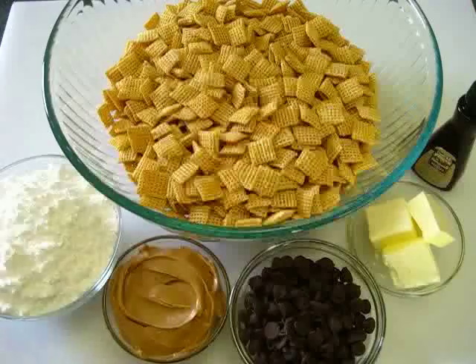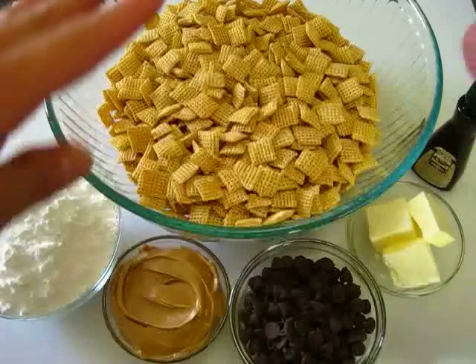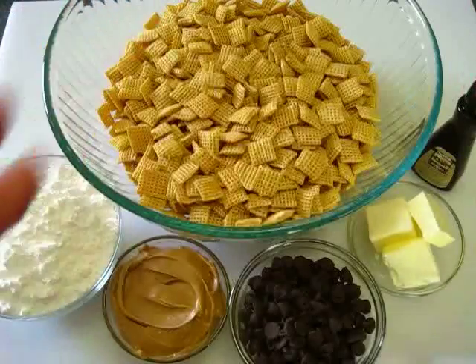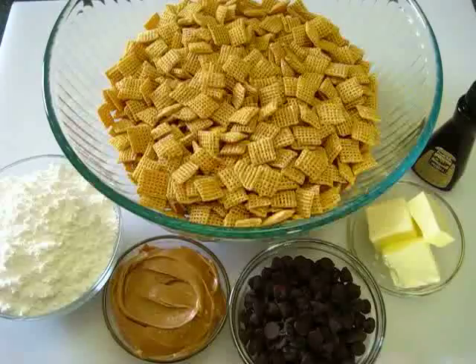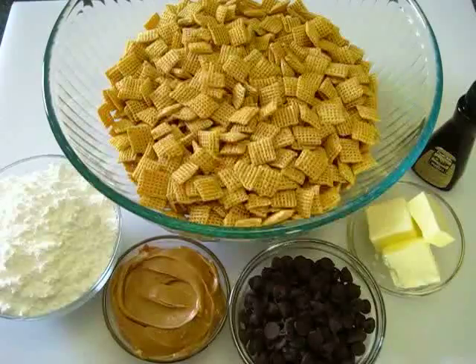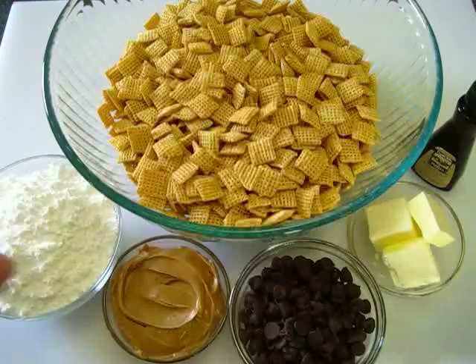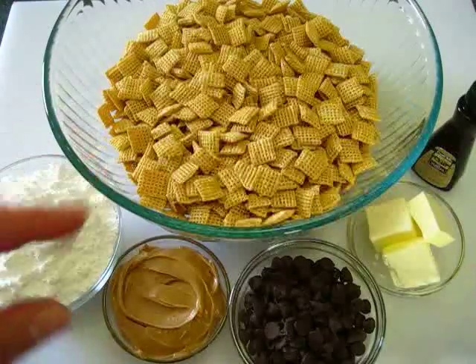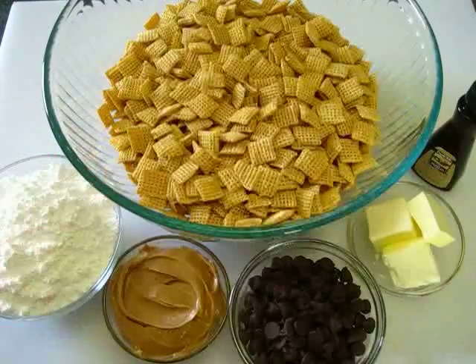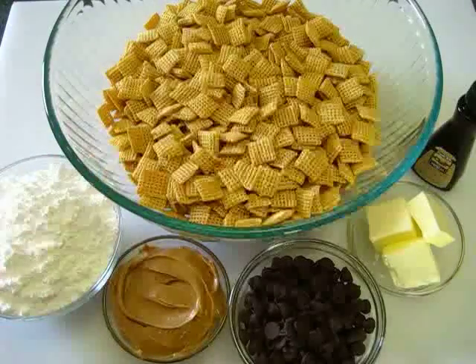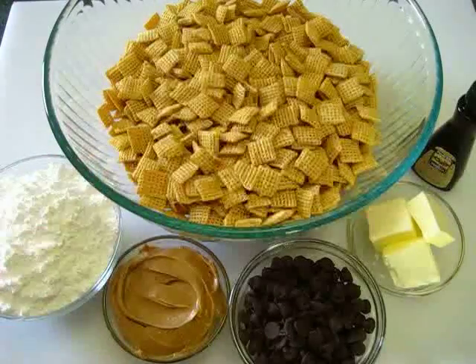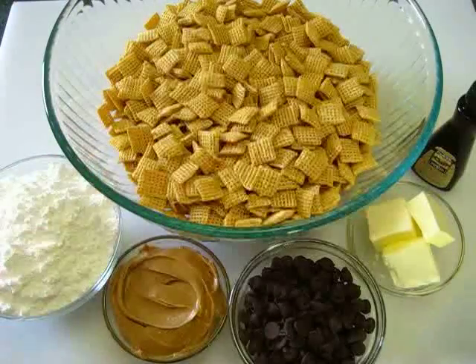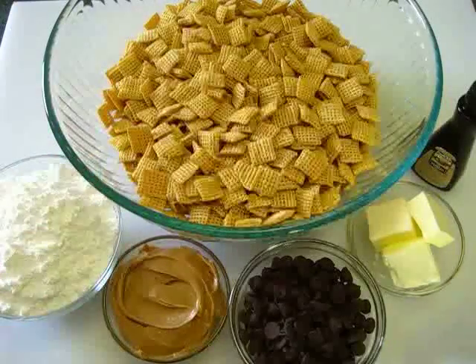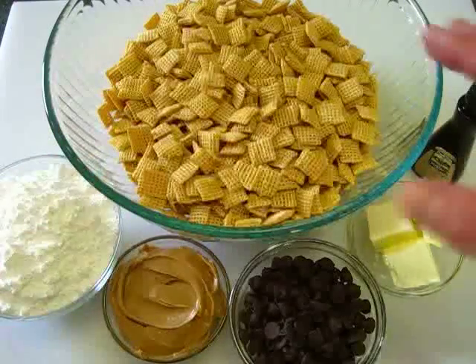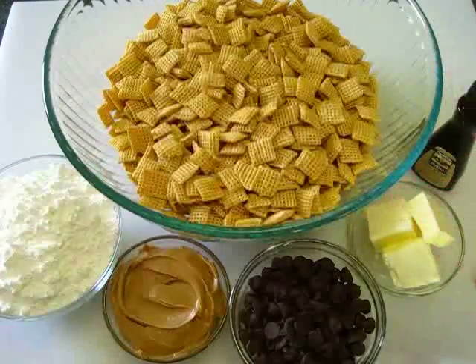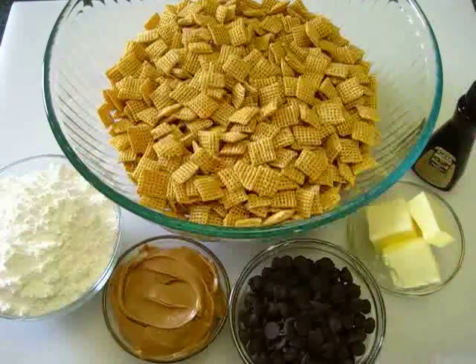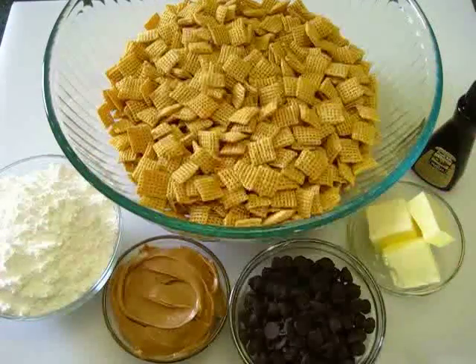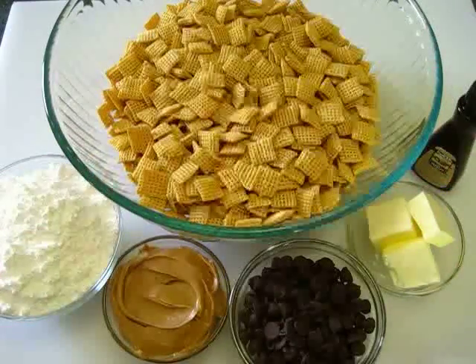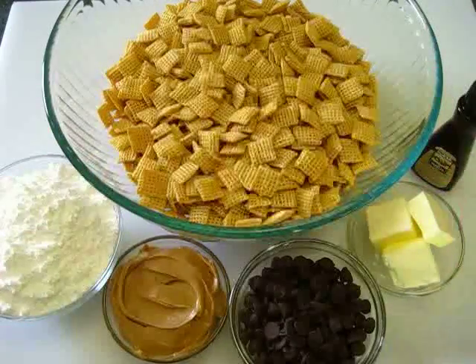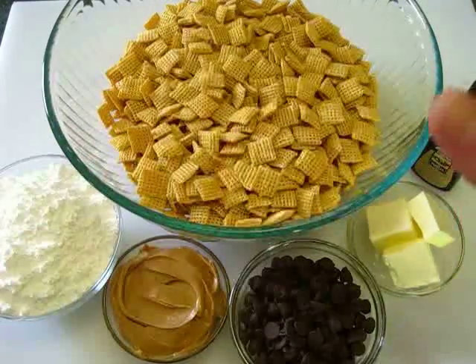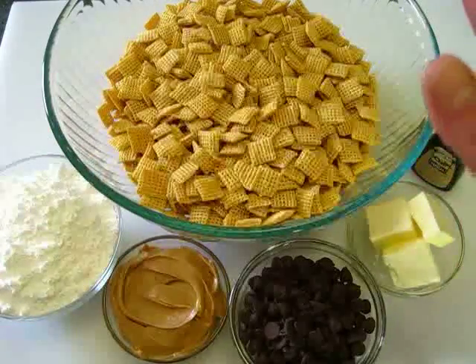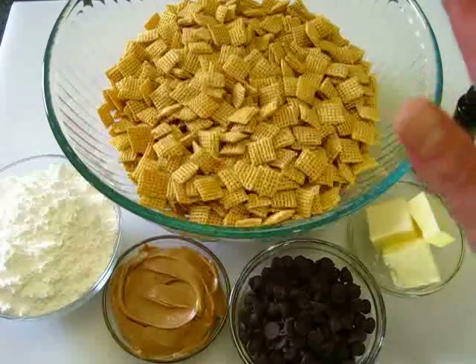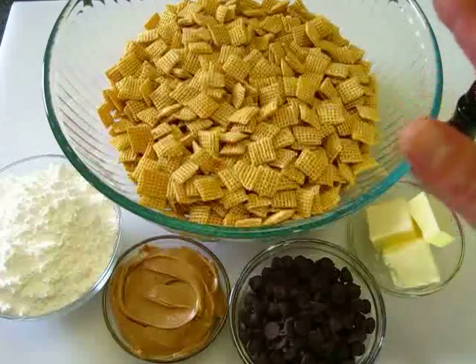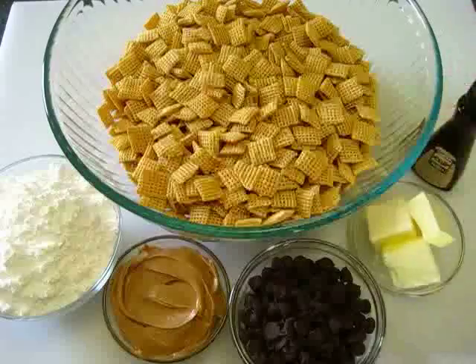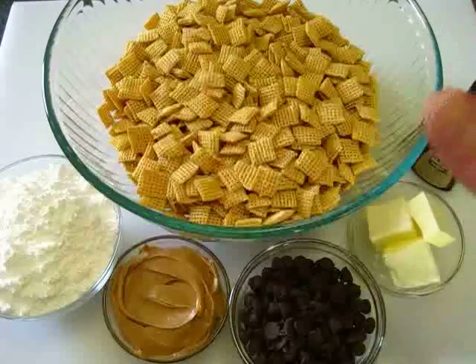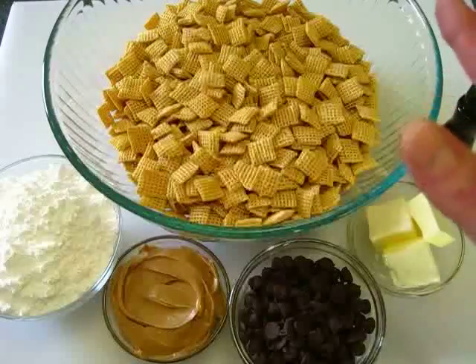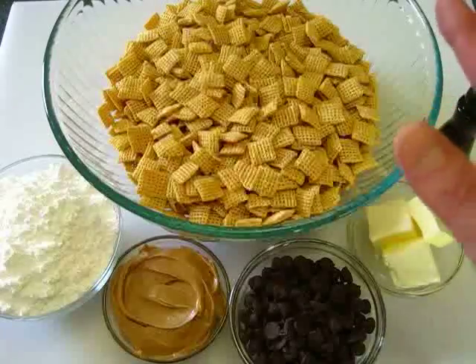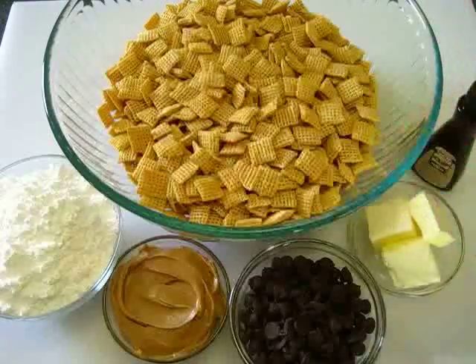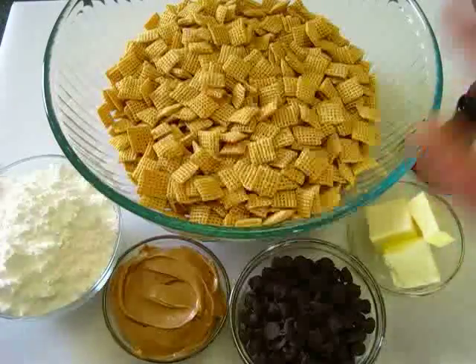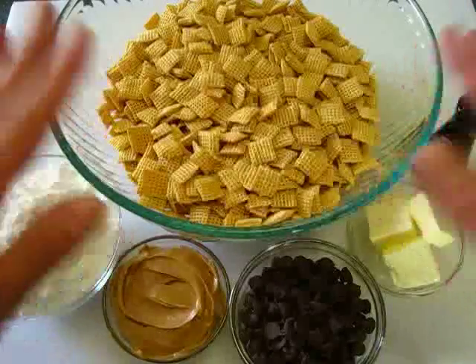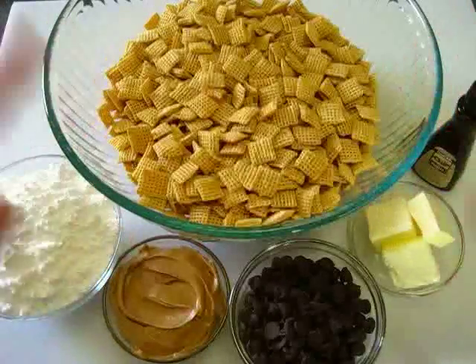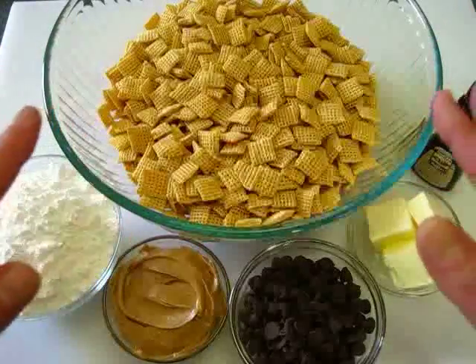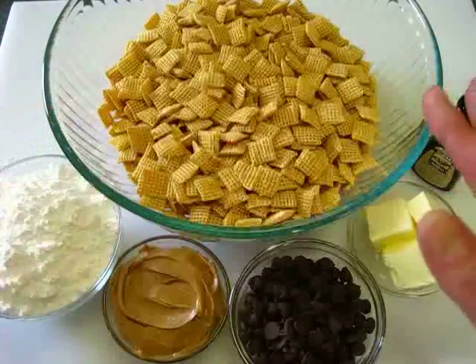Welcome, everyone. I'm Deronda with Foods 101. Today I'm showing you how to make Puppy Chow, also known as Muddy Buddies.